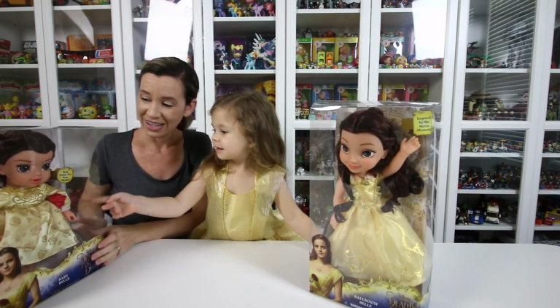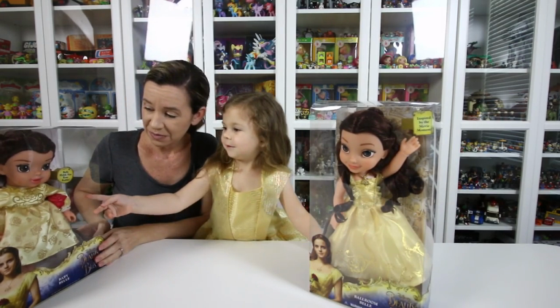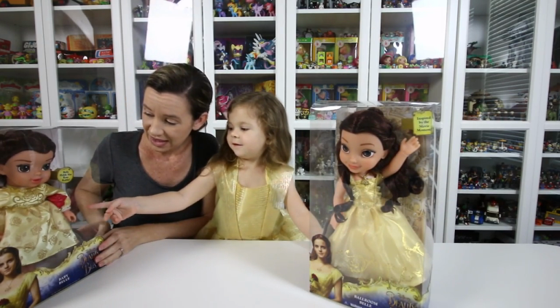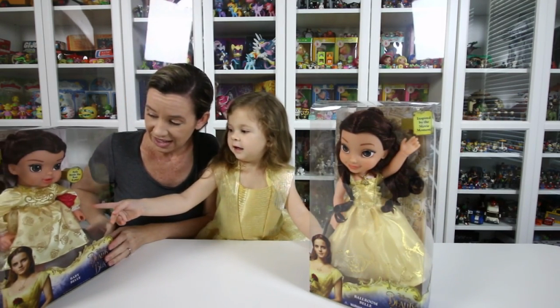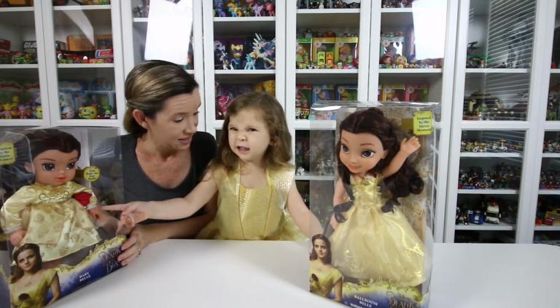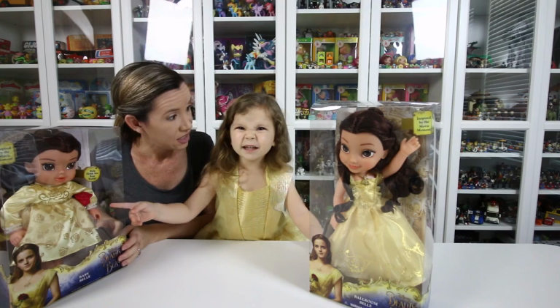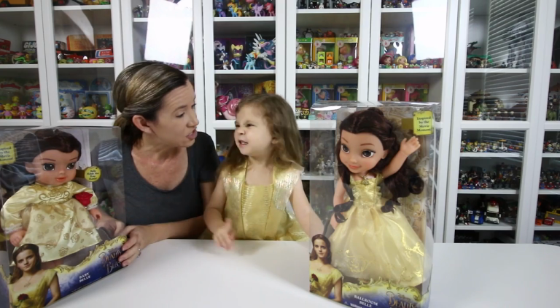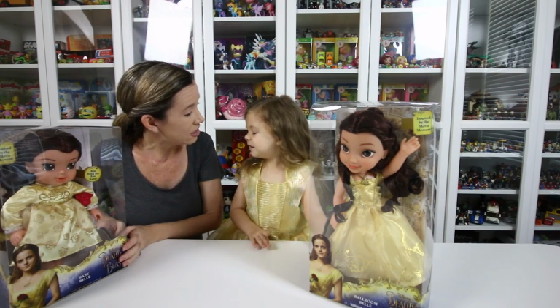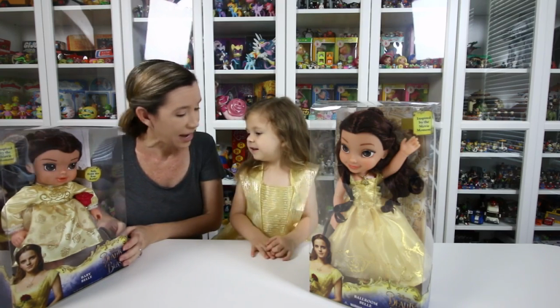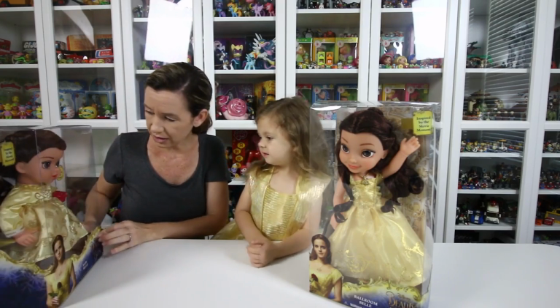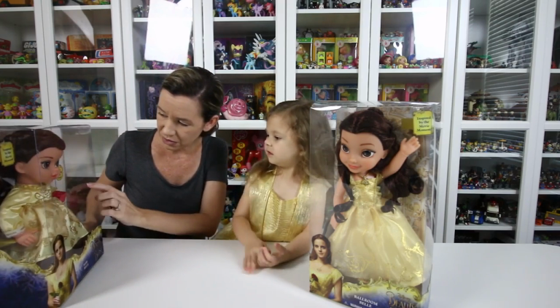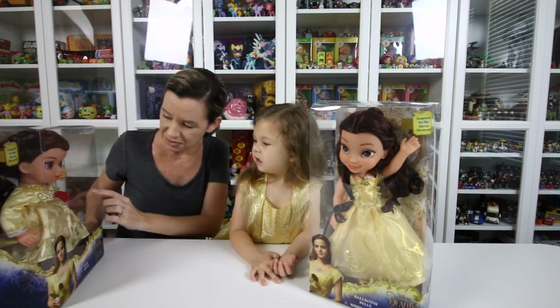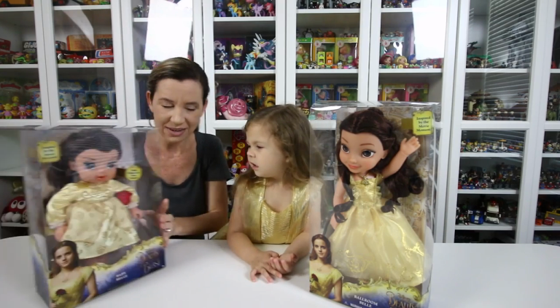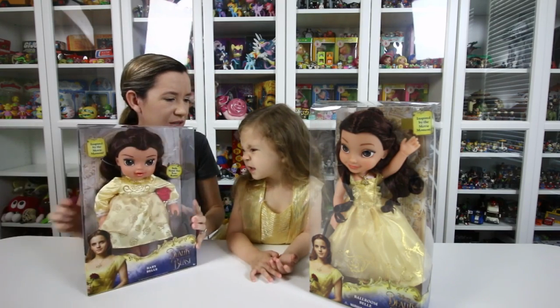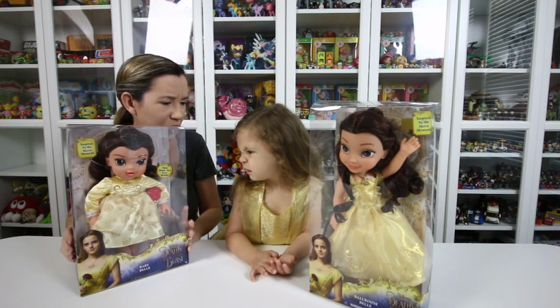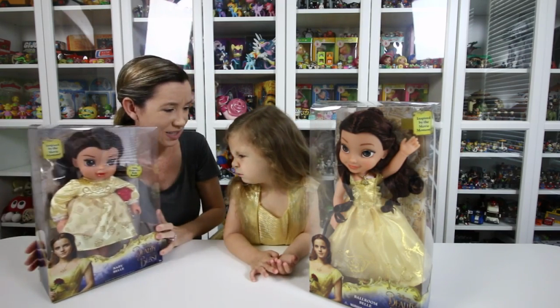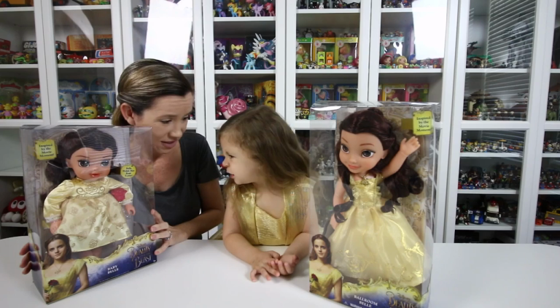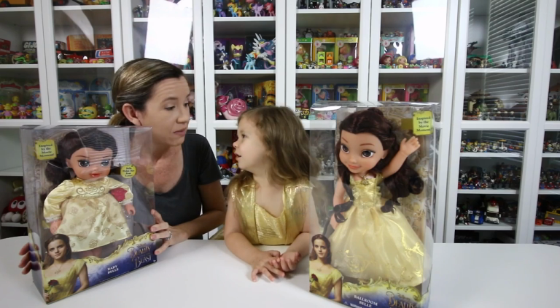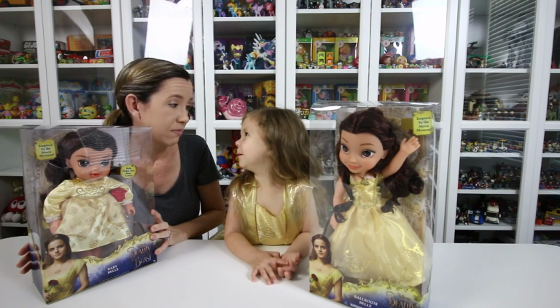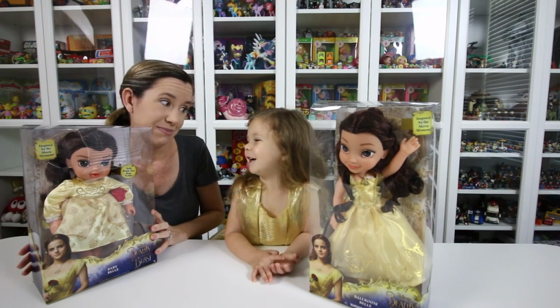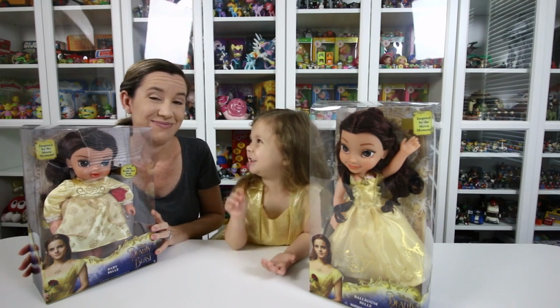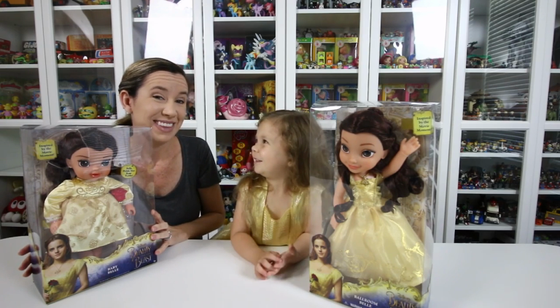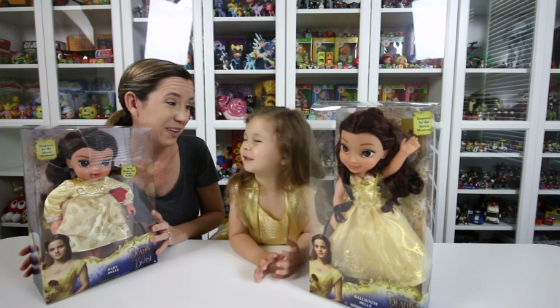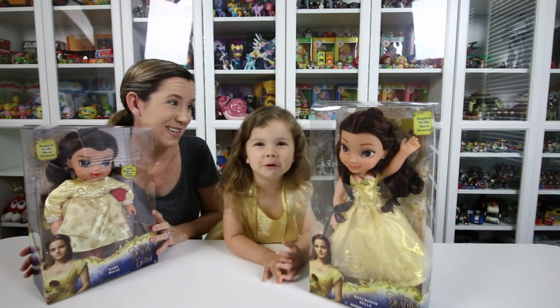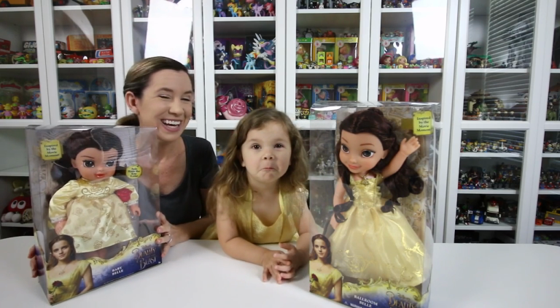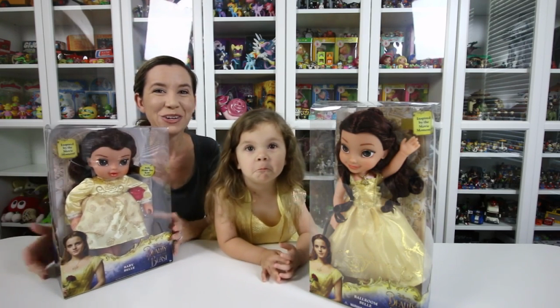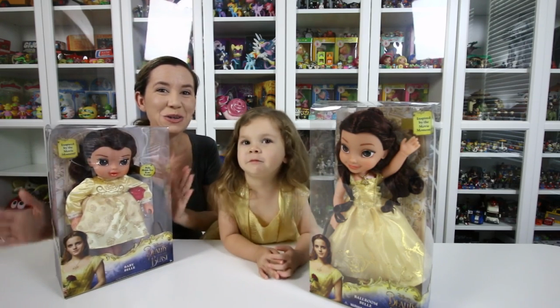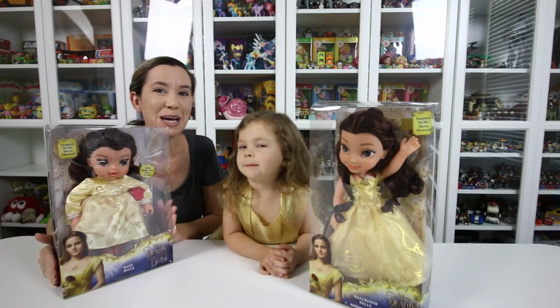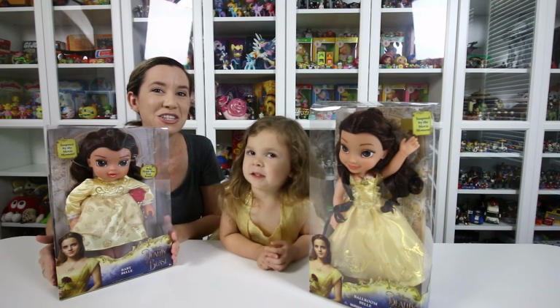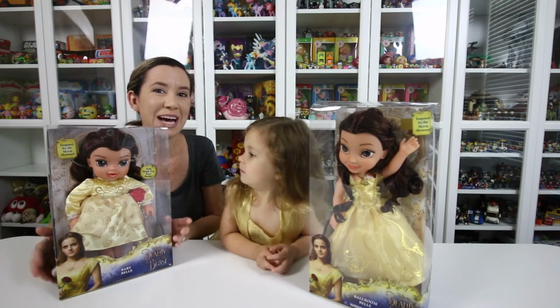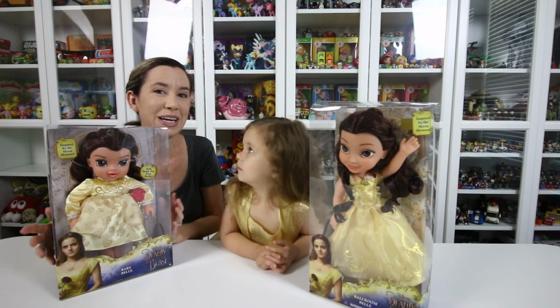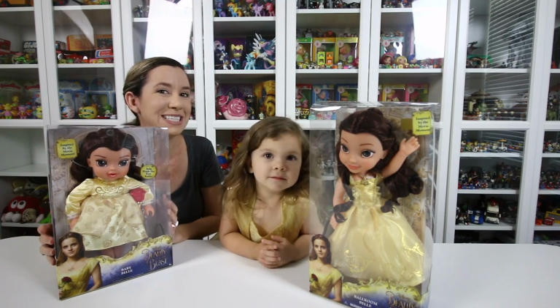And this comes with a shaker — a rattle, a little rose-shaped rattle. So cute. I think it's a little rattle or a baby toy, just a little baby's toy. So we're going to open these up and show you guys what comes inside.